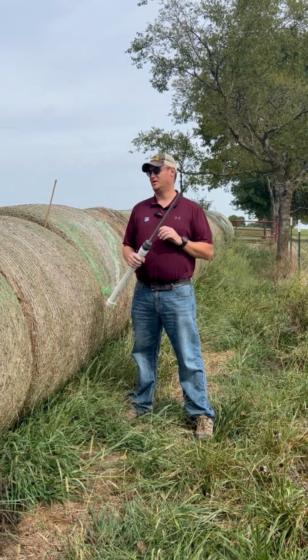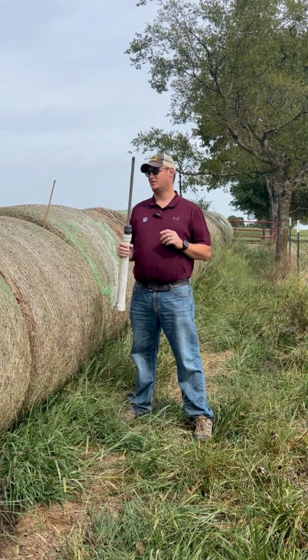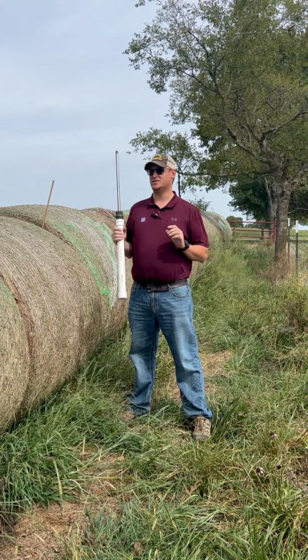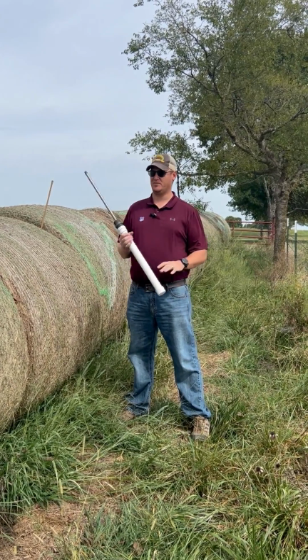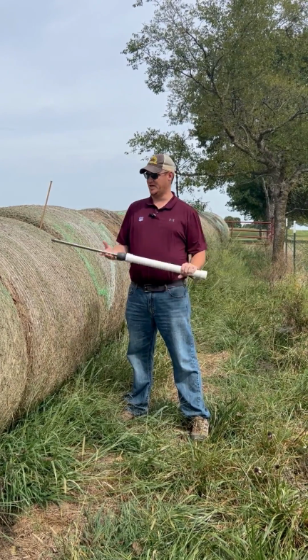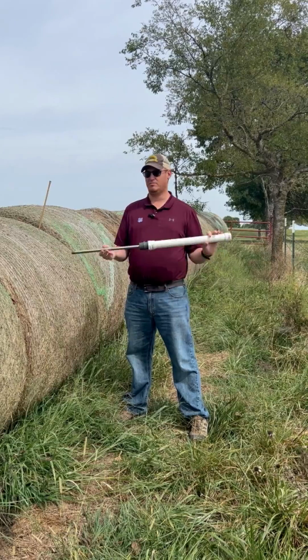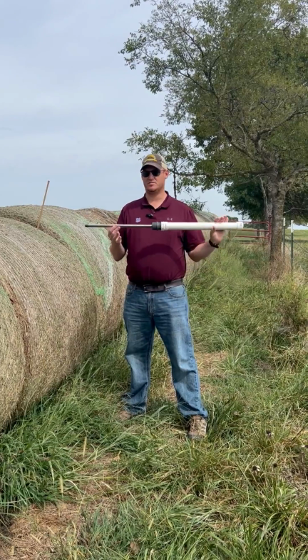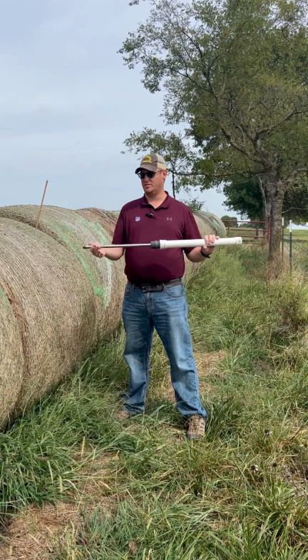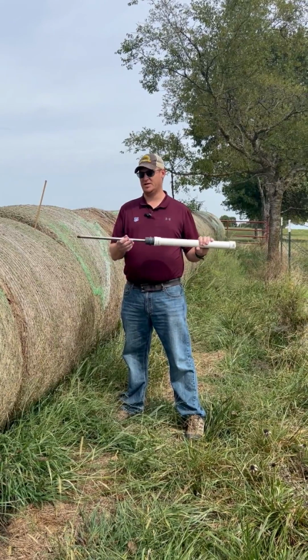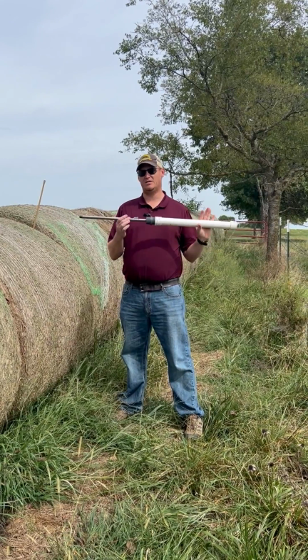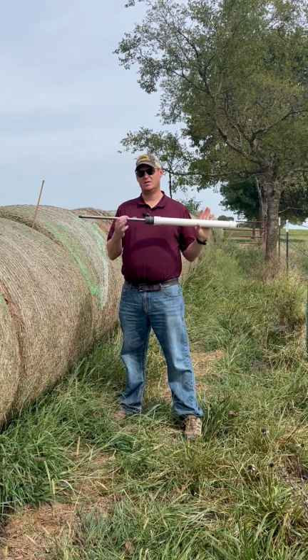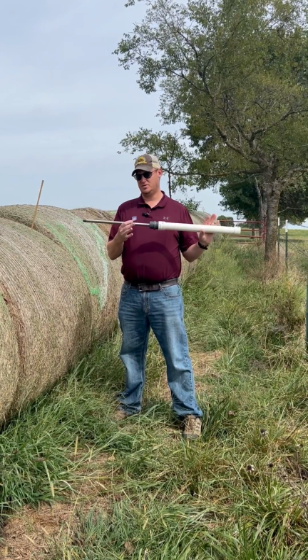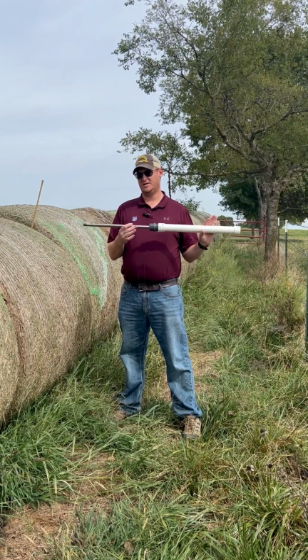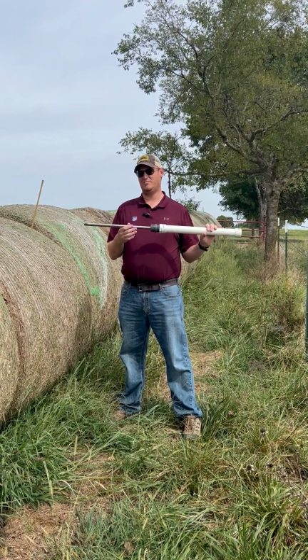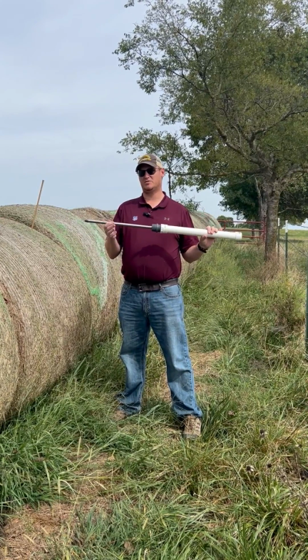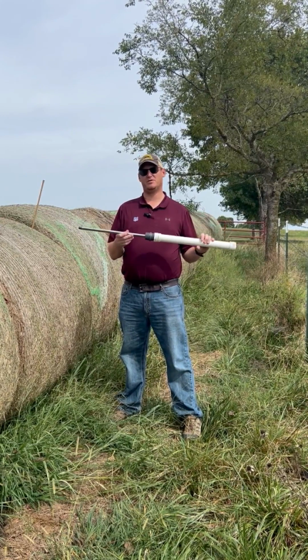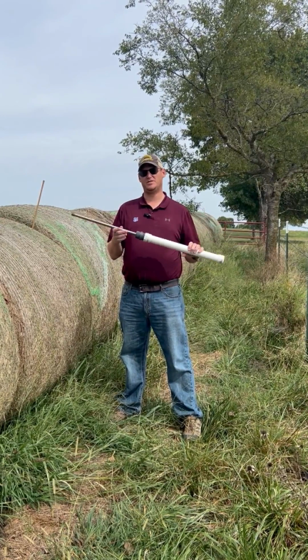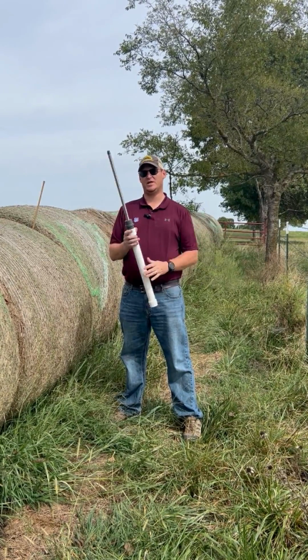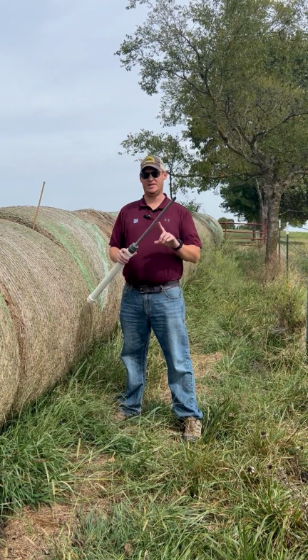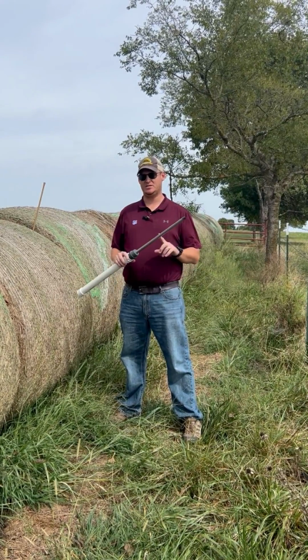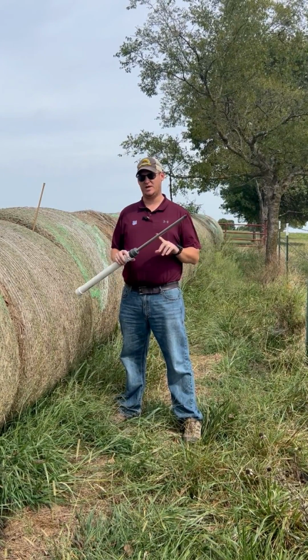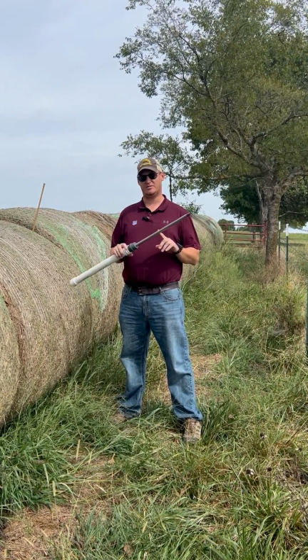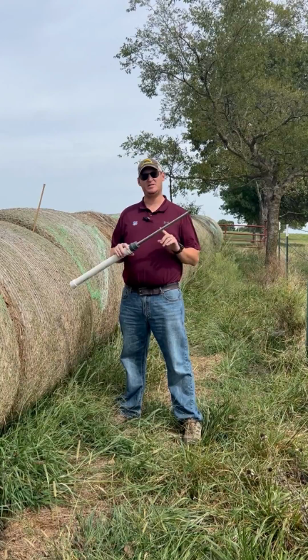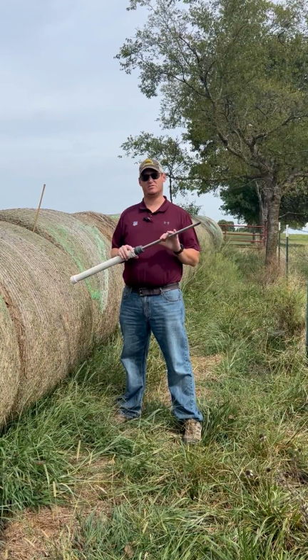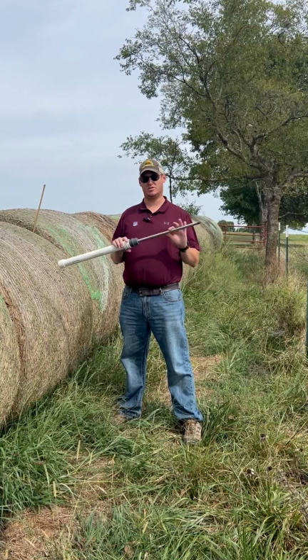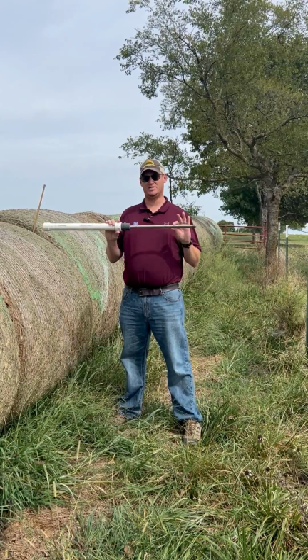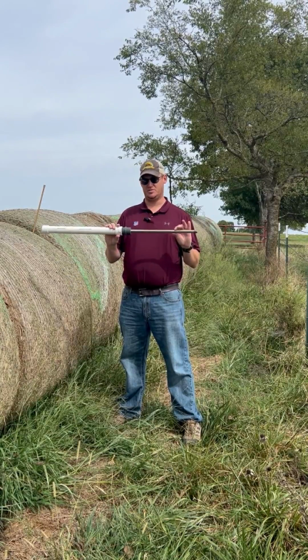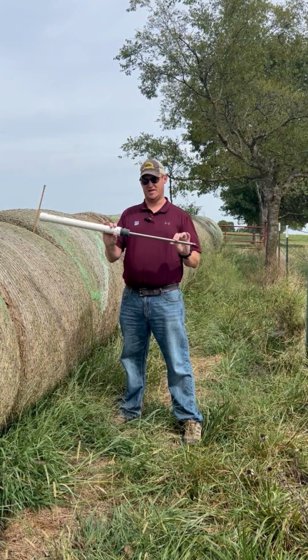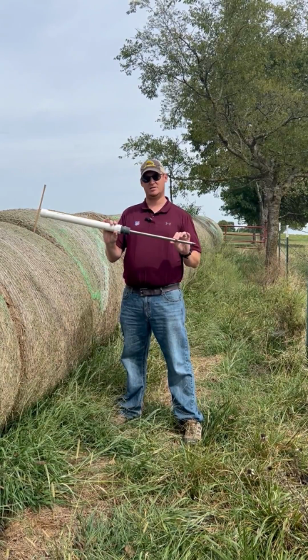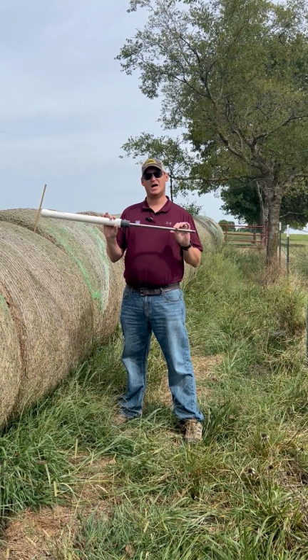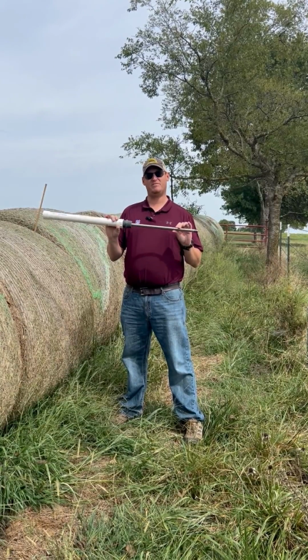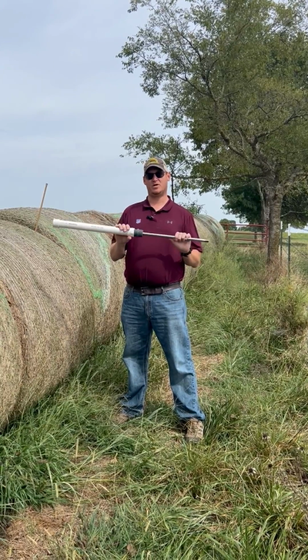As far as the sampling technique, we want to use a probe that's going to get about two feet down in that bale — 12 to 24 inches — and at least three-eighths to three-quarters of an inch. I'm using today a half-inch probe.